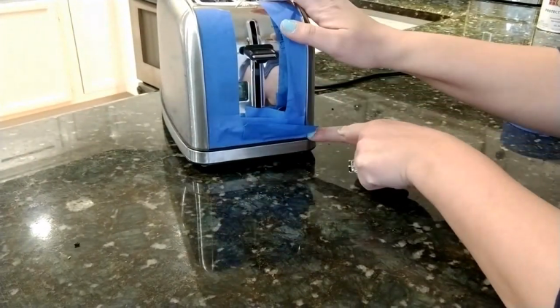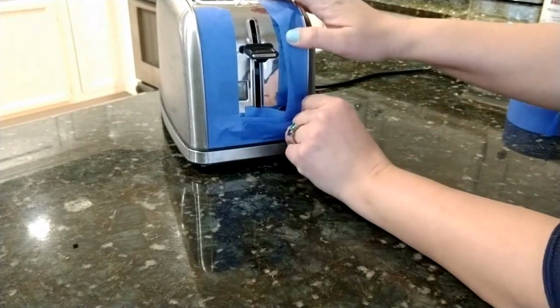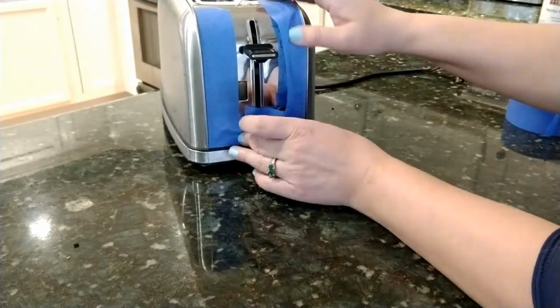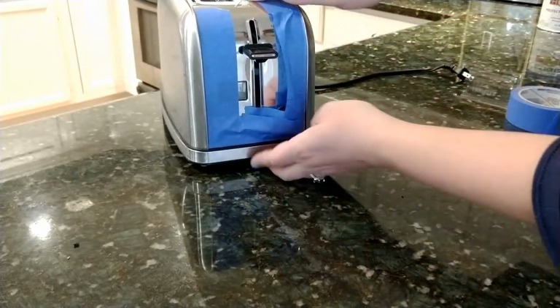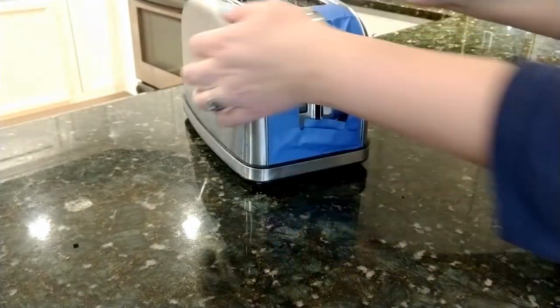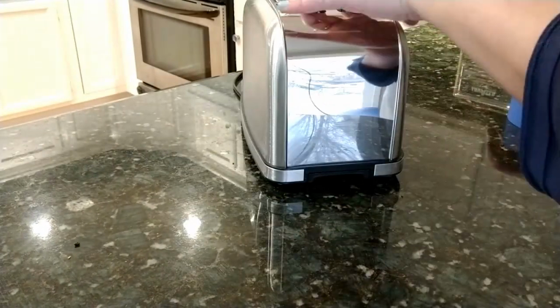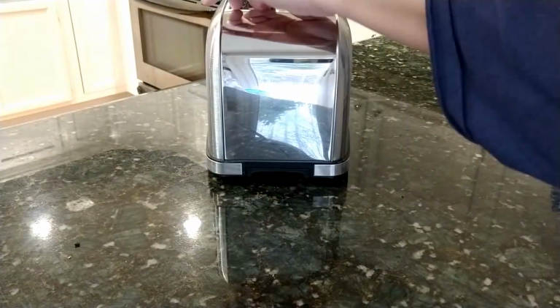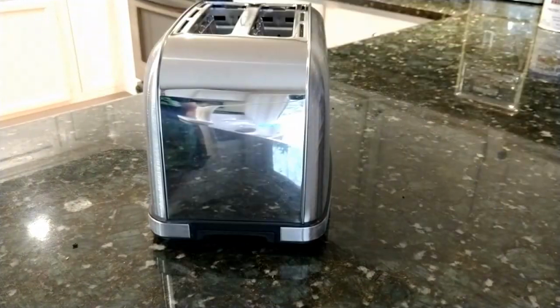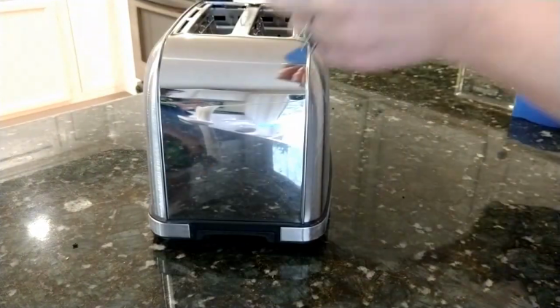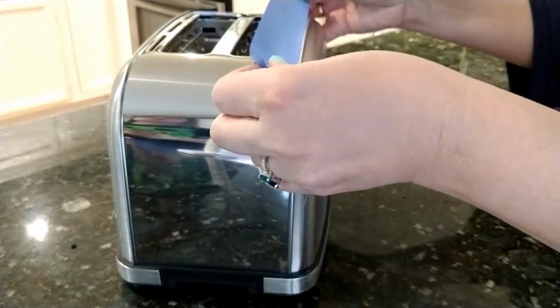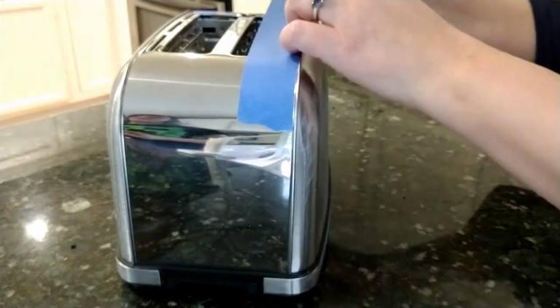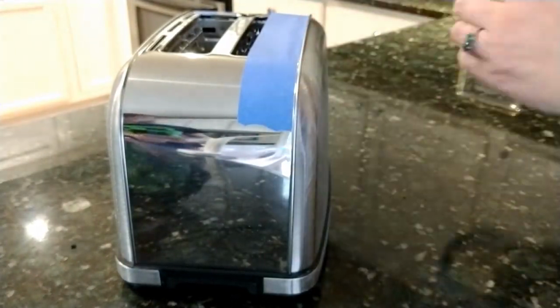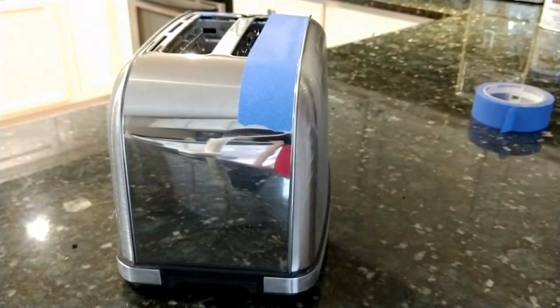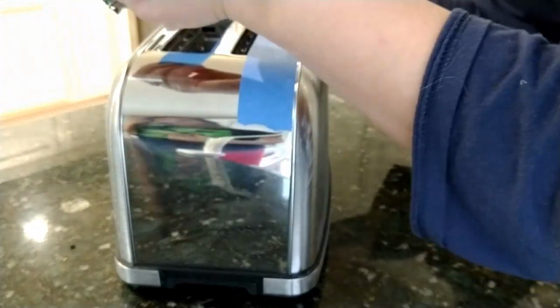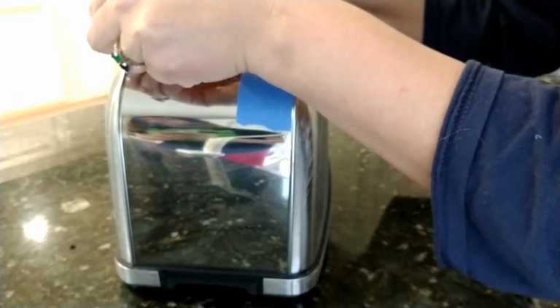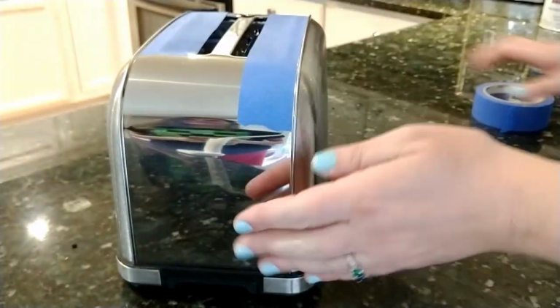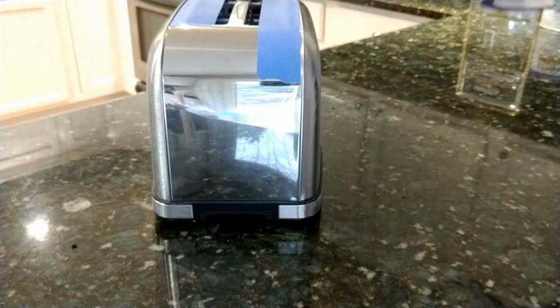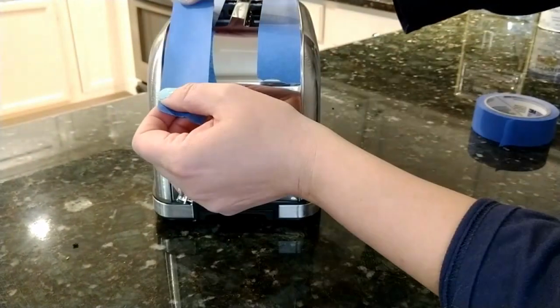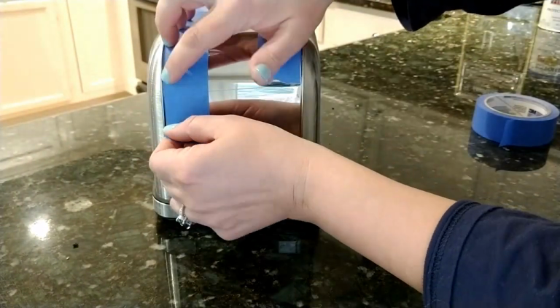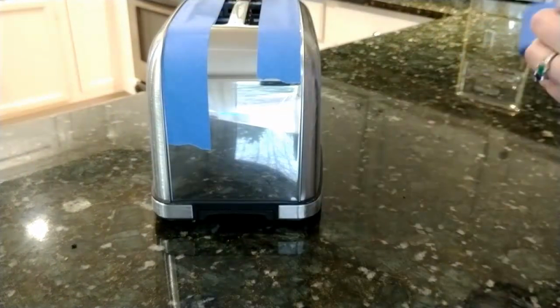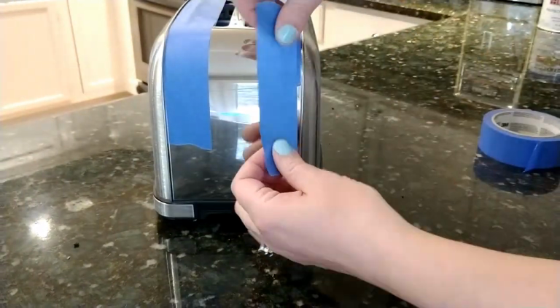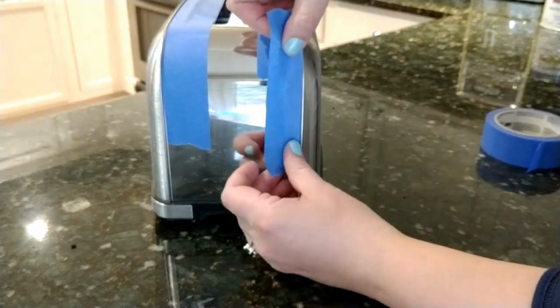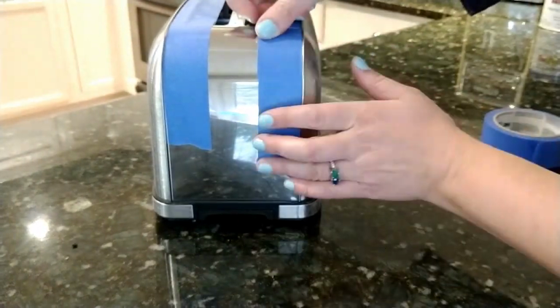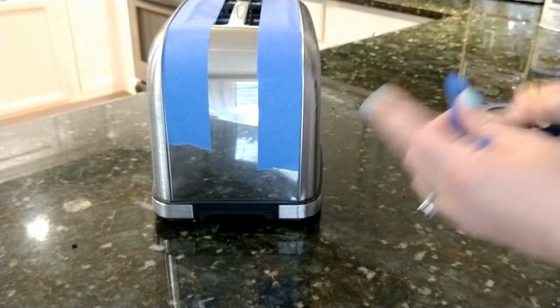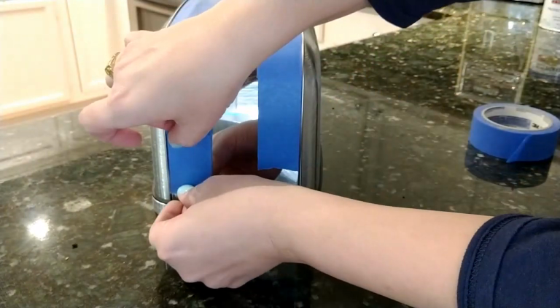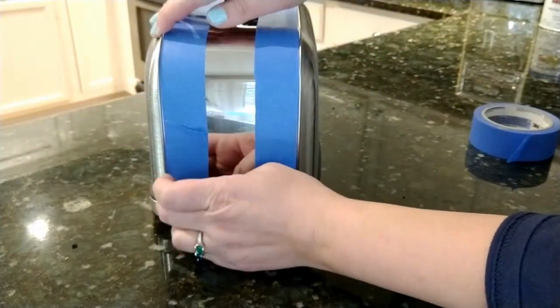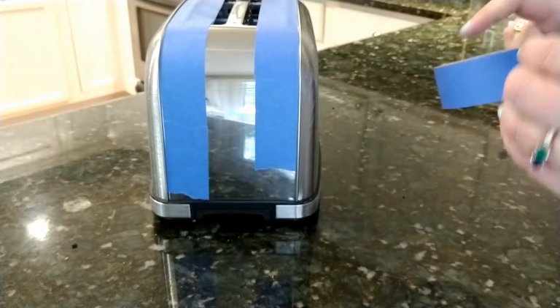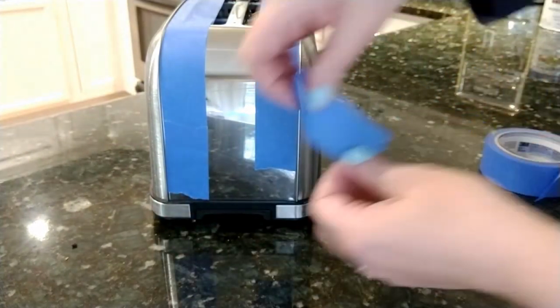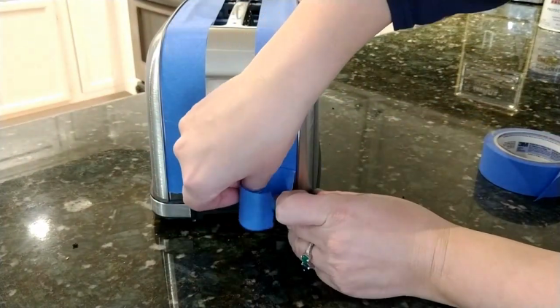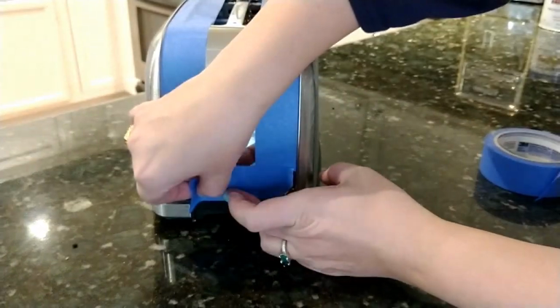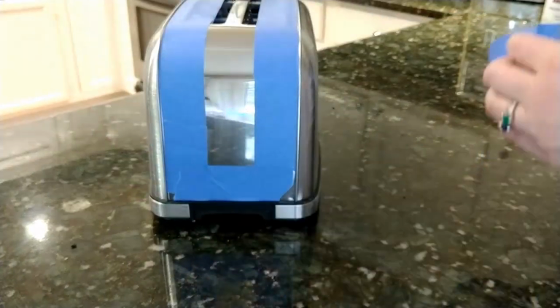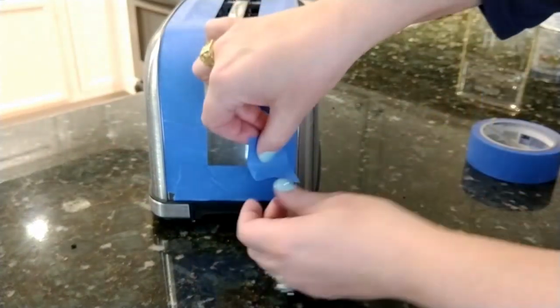I sanded the sides of our toaster with 220 grit sandpaper. Any medium grit sandpaper will work well. You just want to scuff it up a bit to make the paint stick better. And you want to sand in the same direction as any existing grain, in case the paint is thin and shows the scuffs.